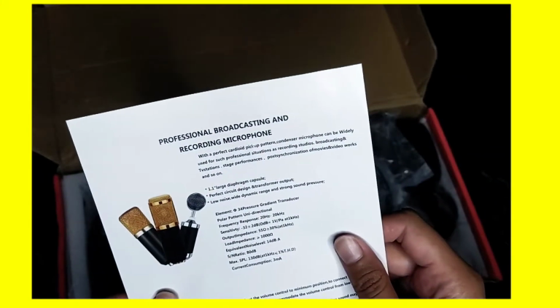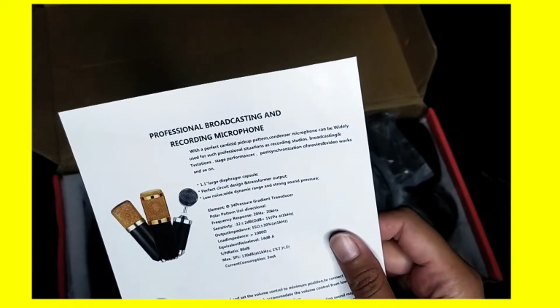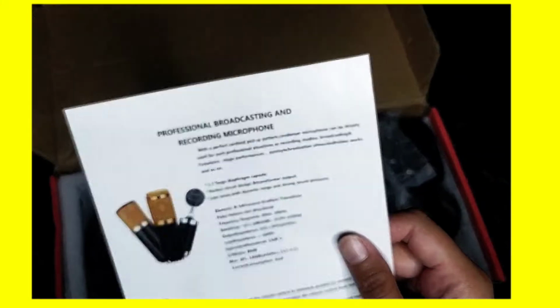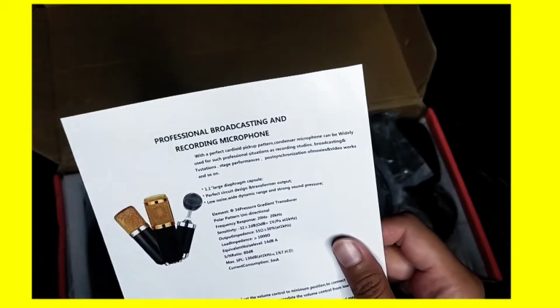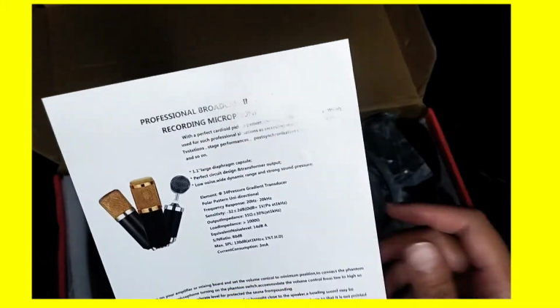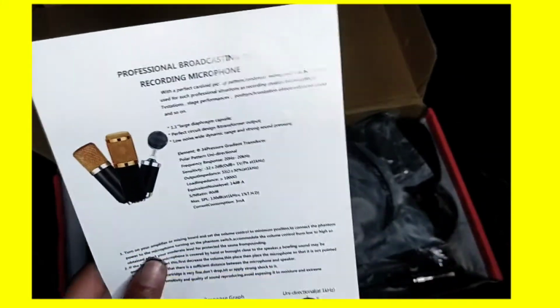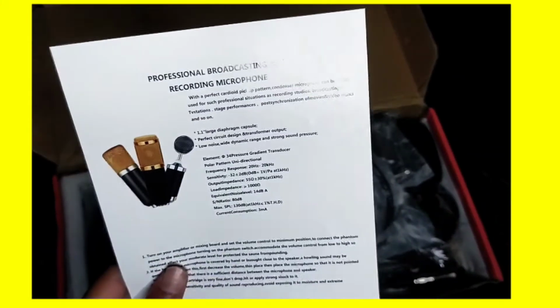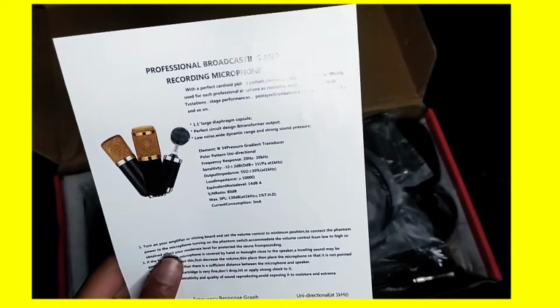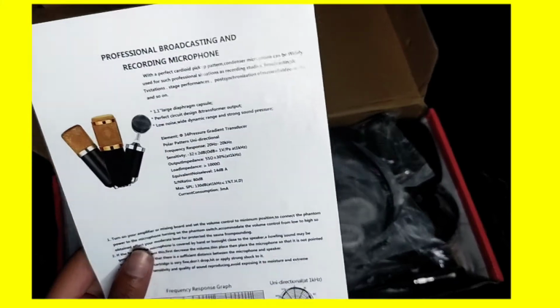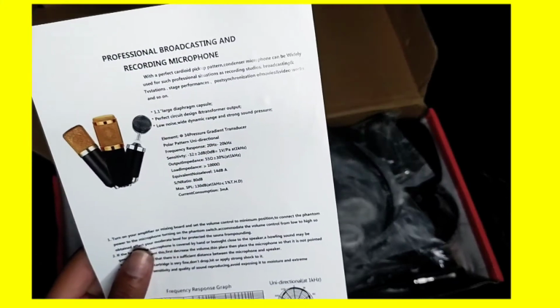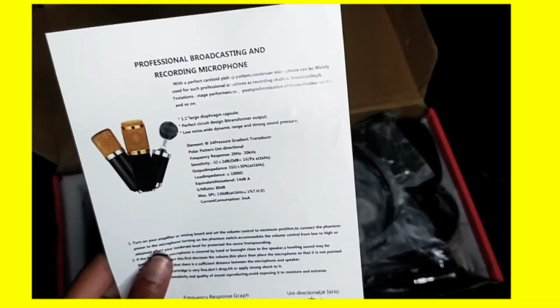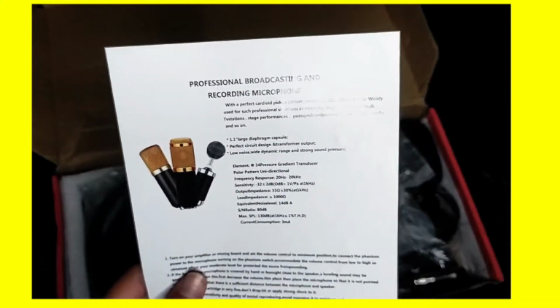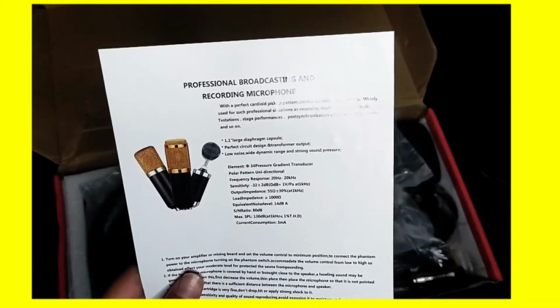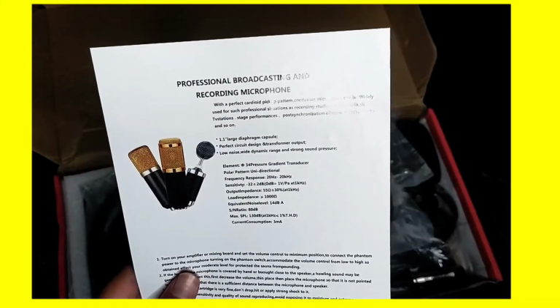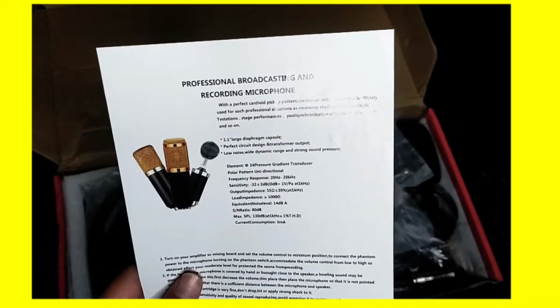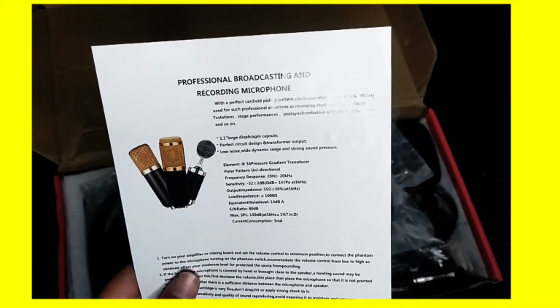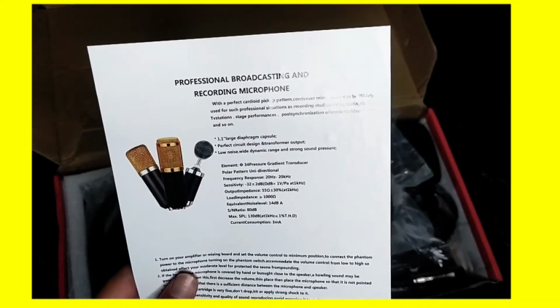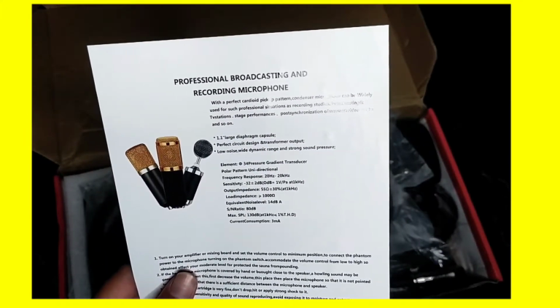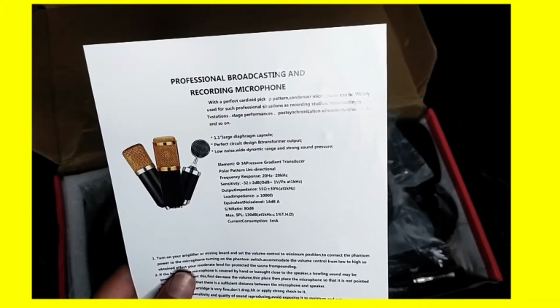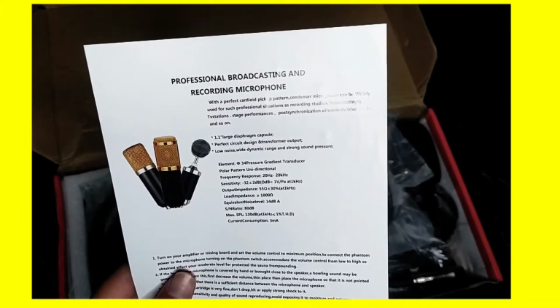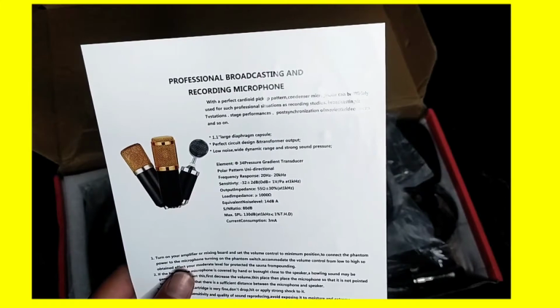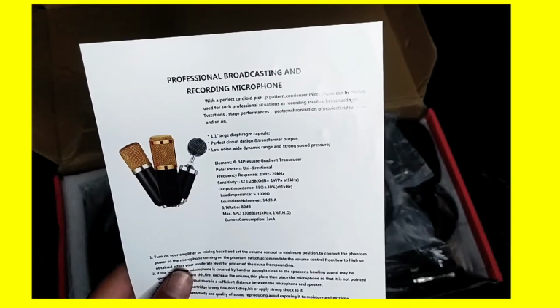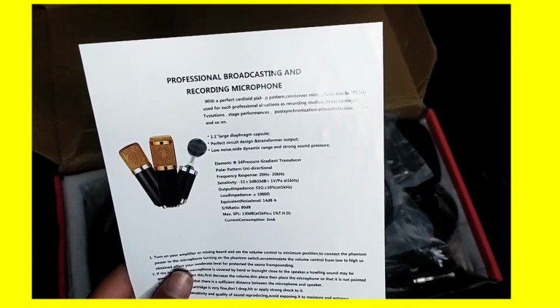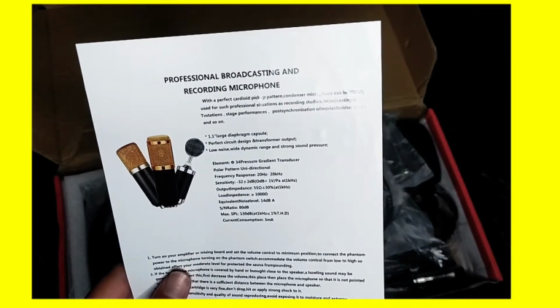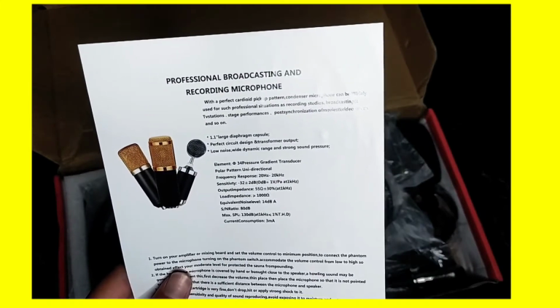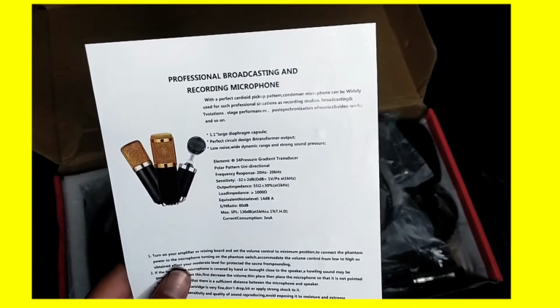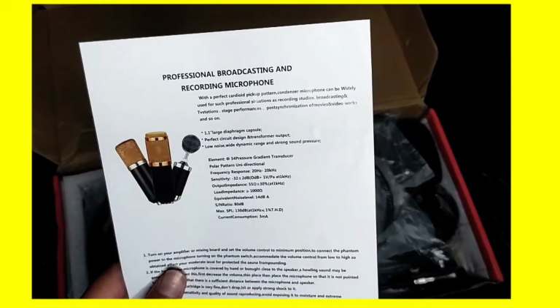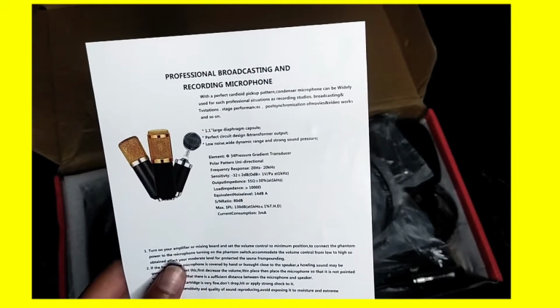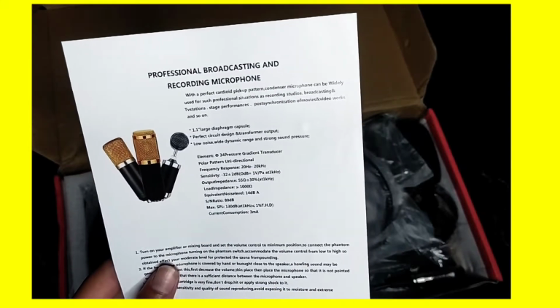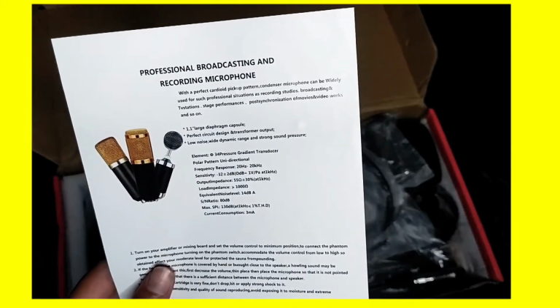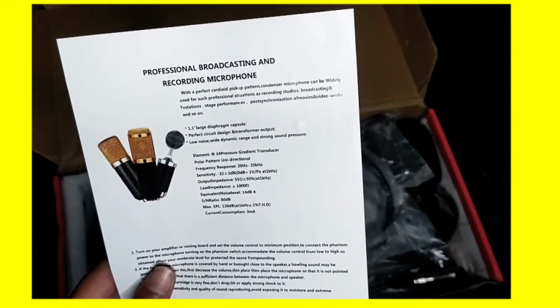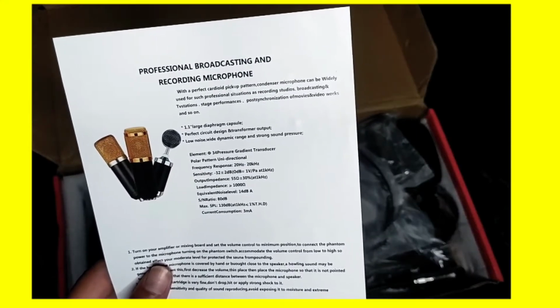Professional broadcasting and recording microphone, with a perfect cardio — one large diaphragm capsule. Perfect circuit.